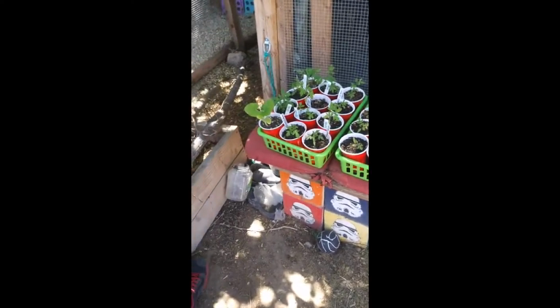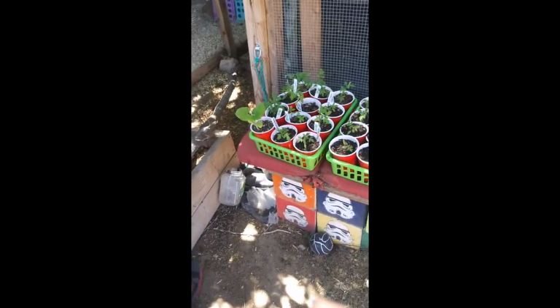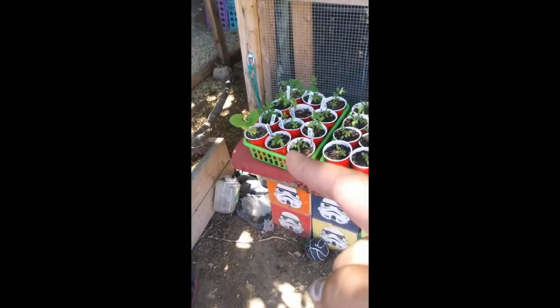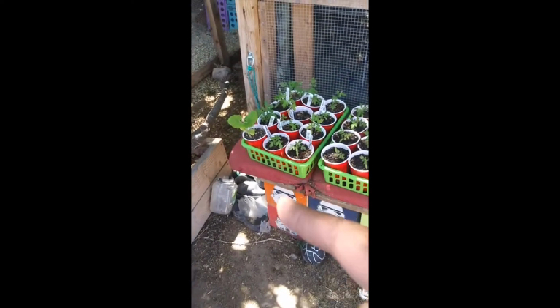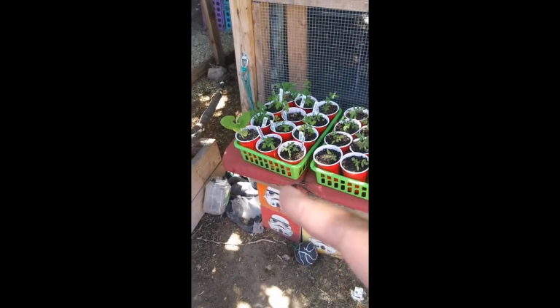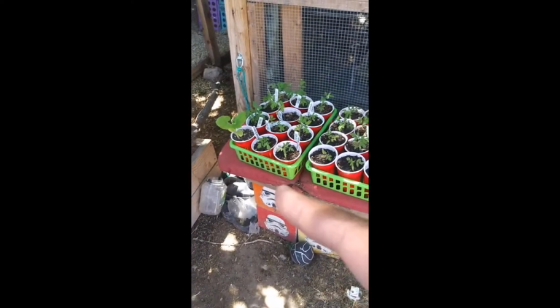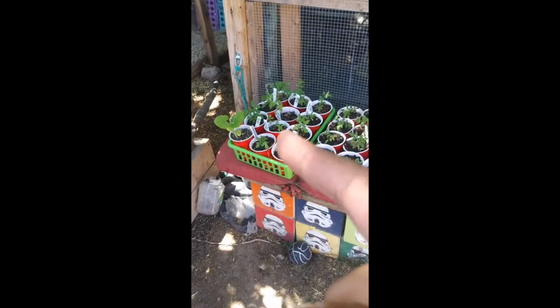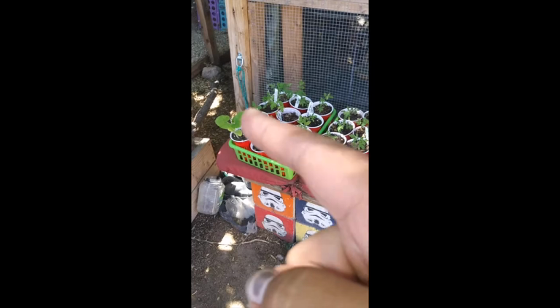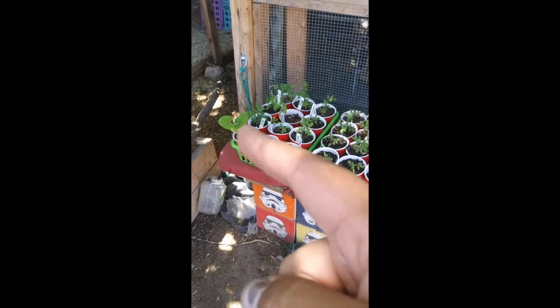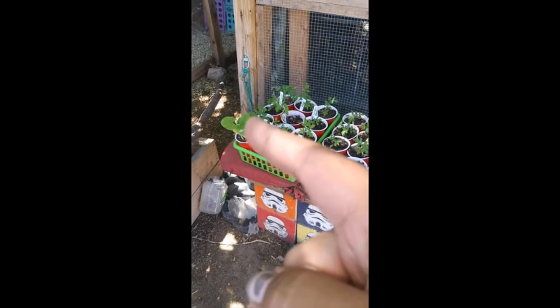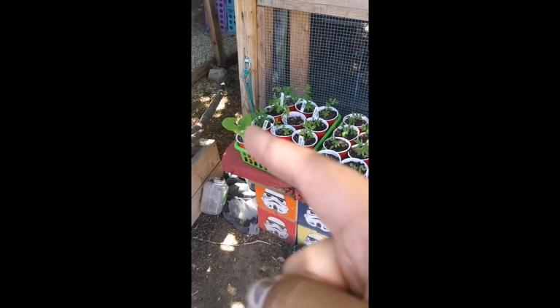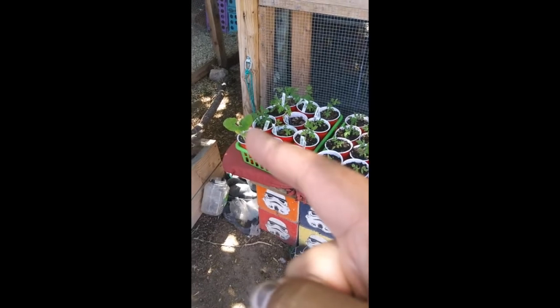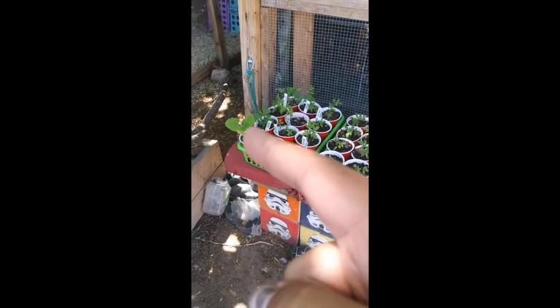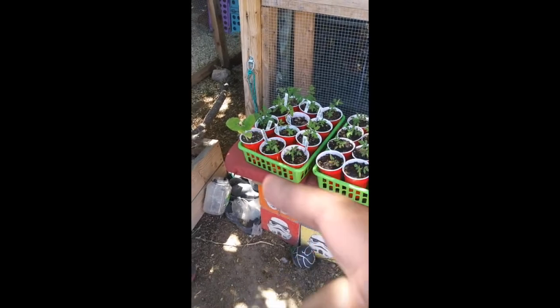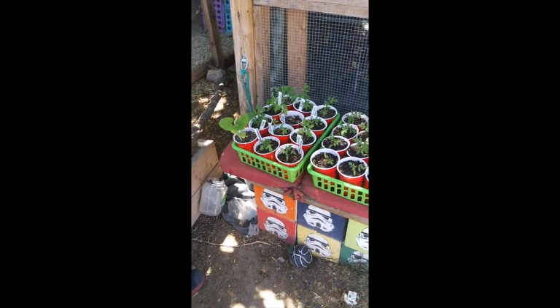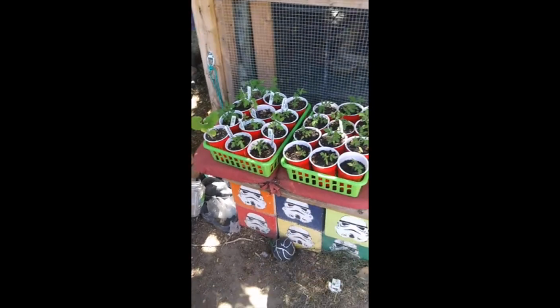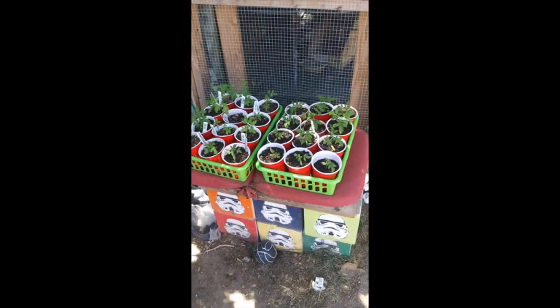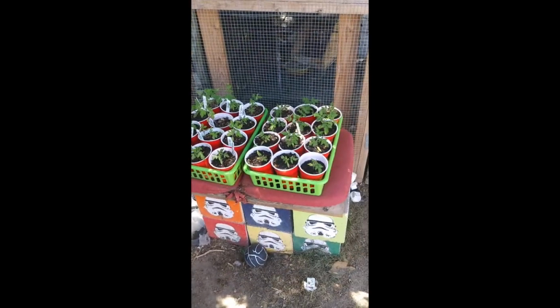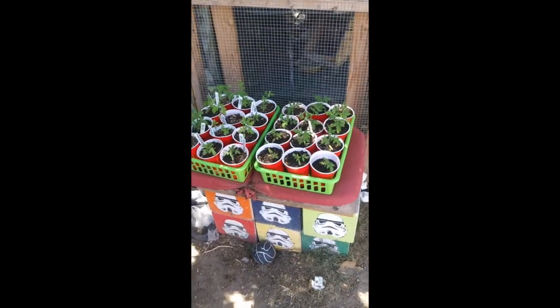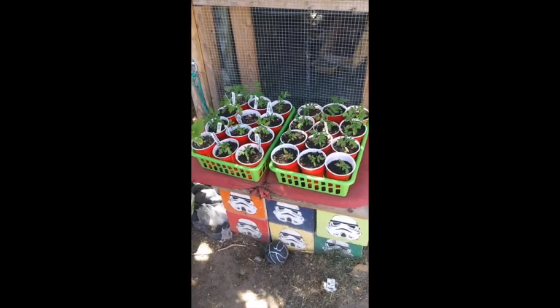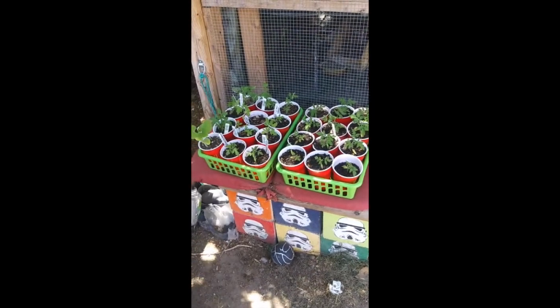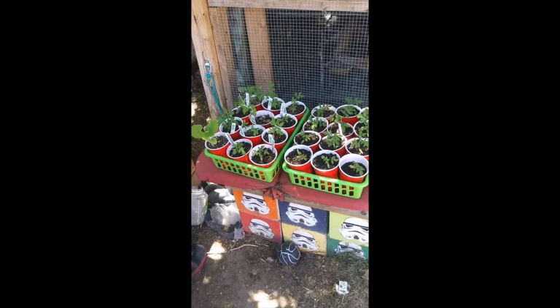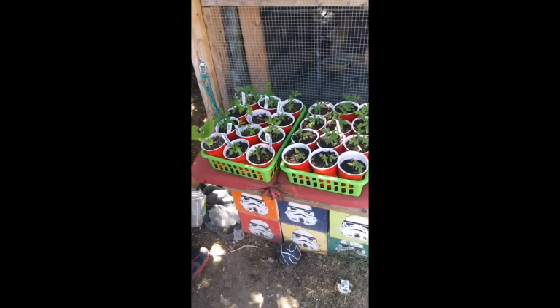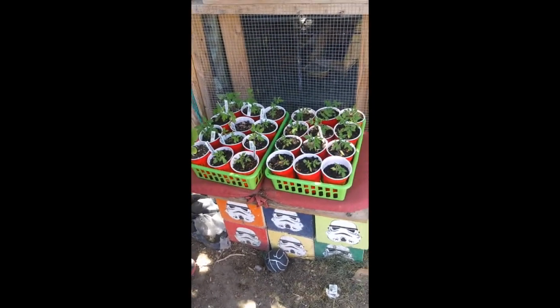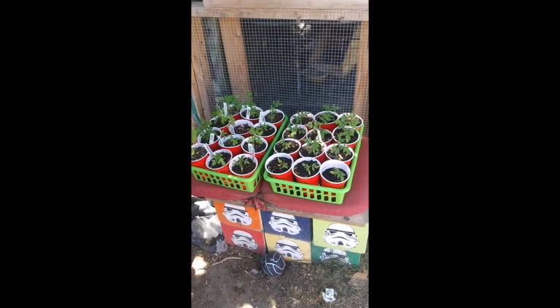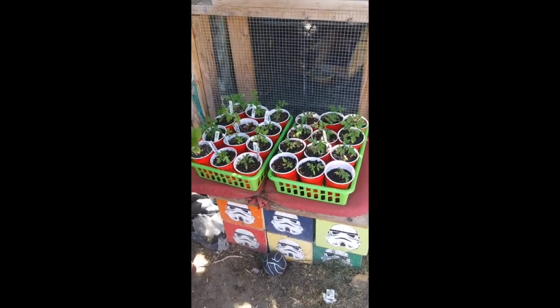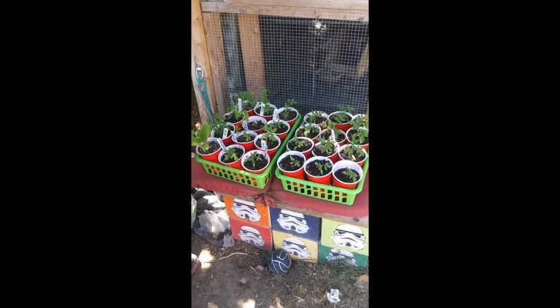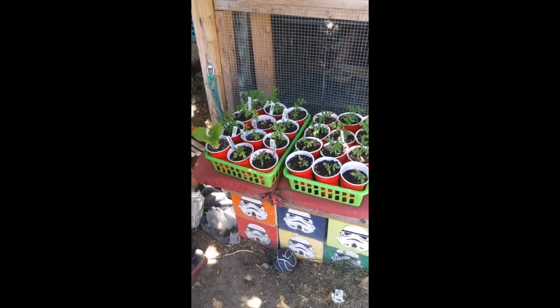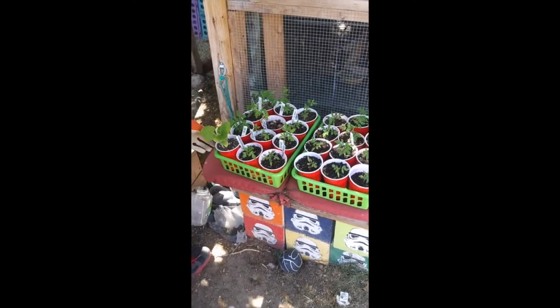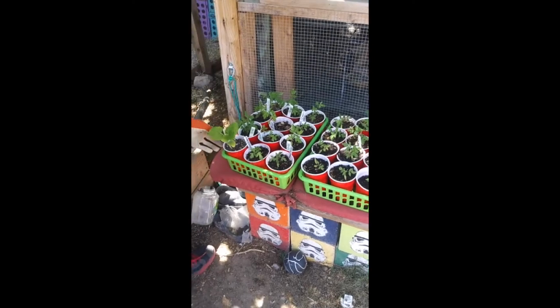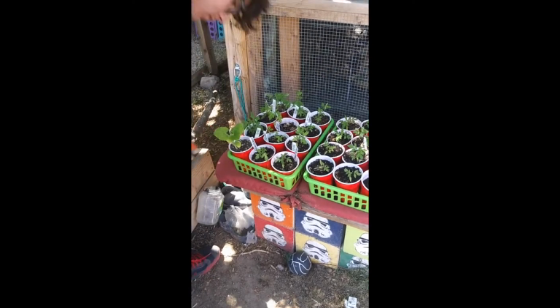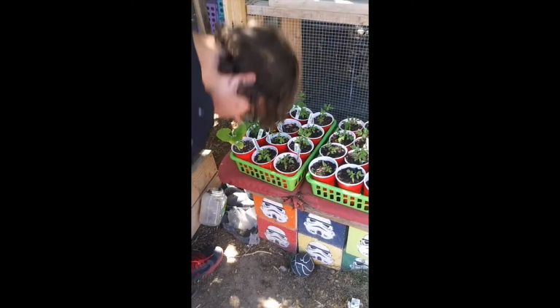I do have a summer squash right there that's growing — rogue, on its own. It needs a home.